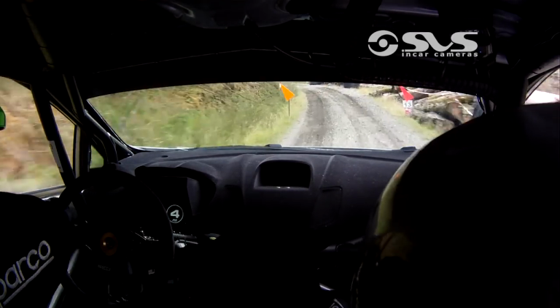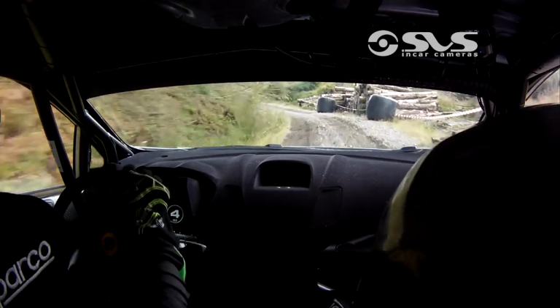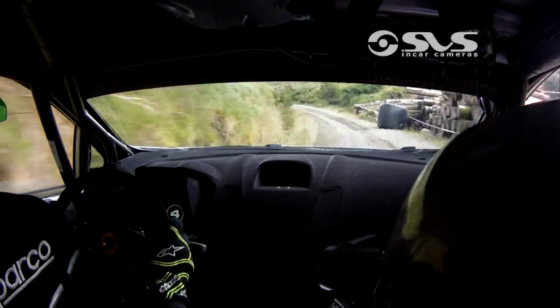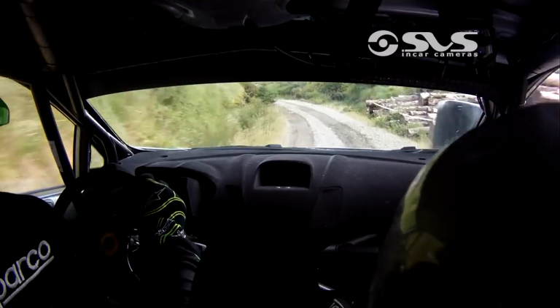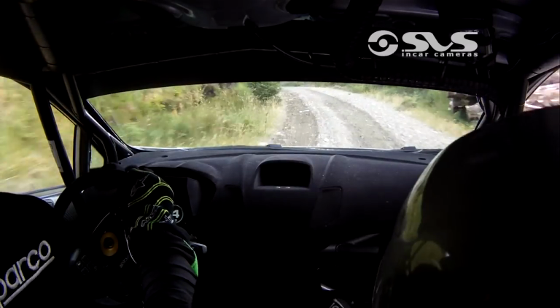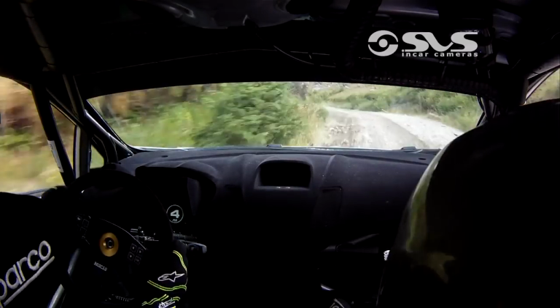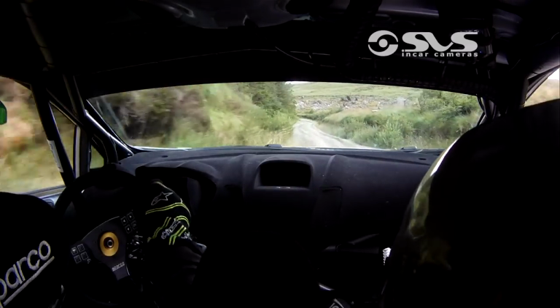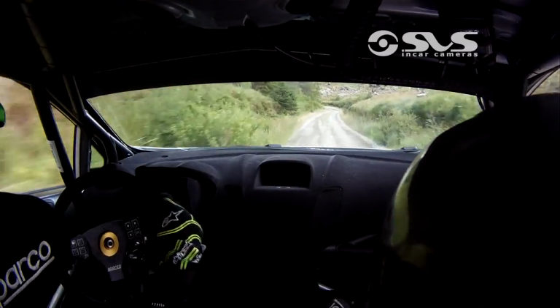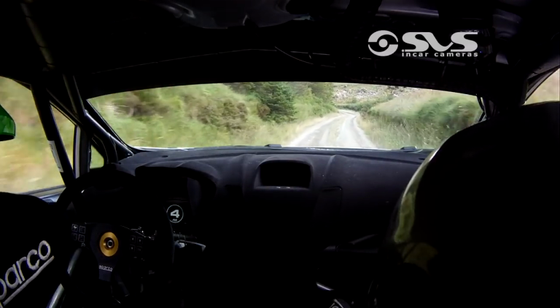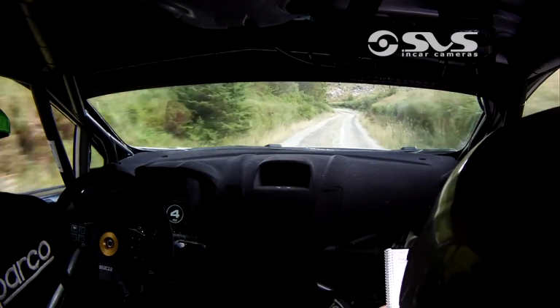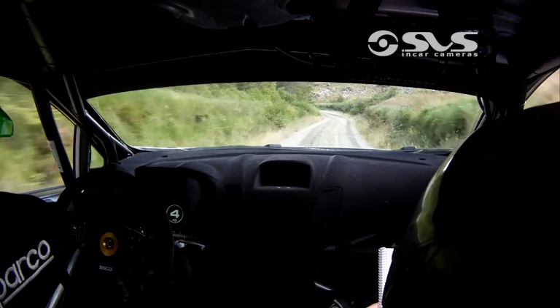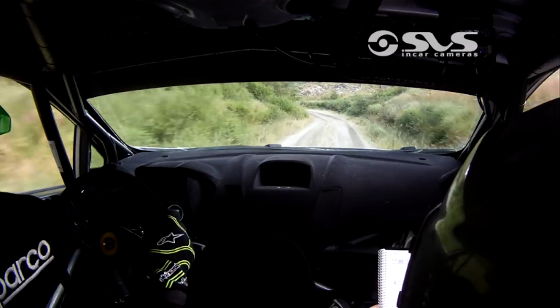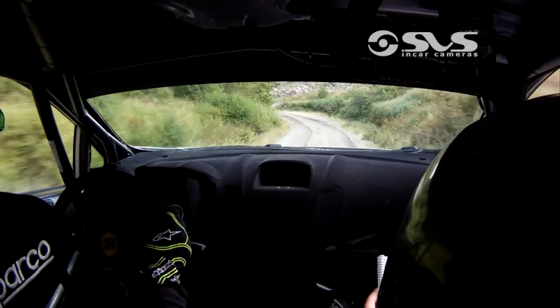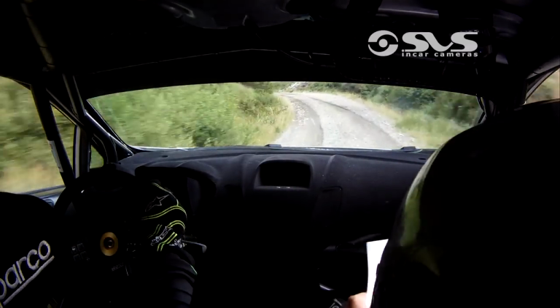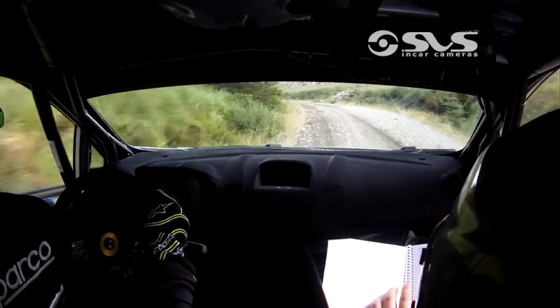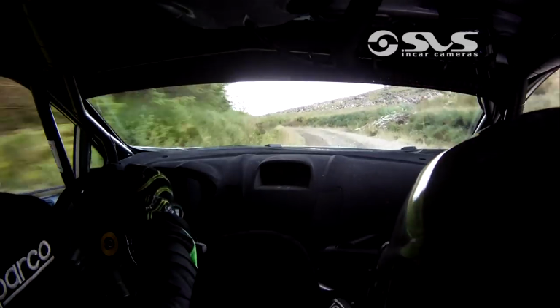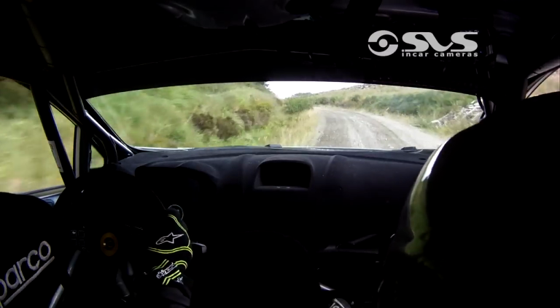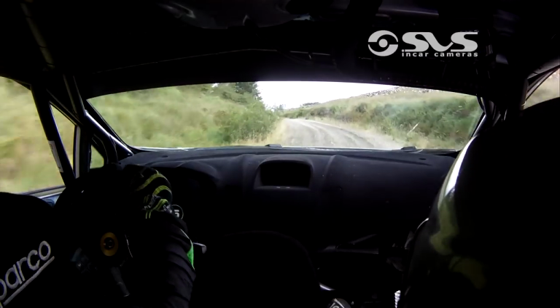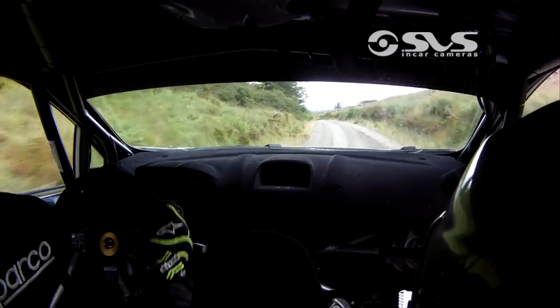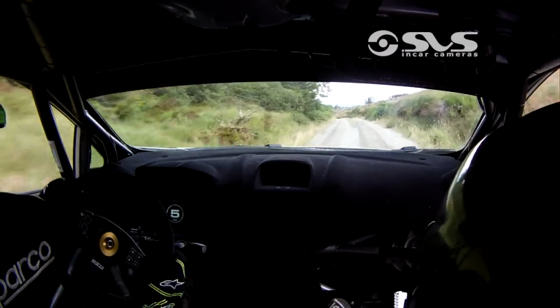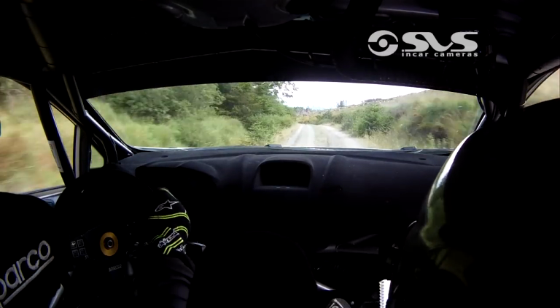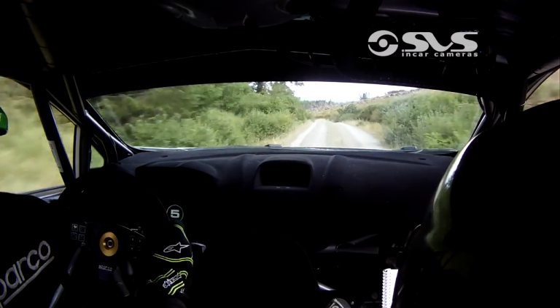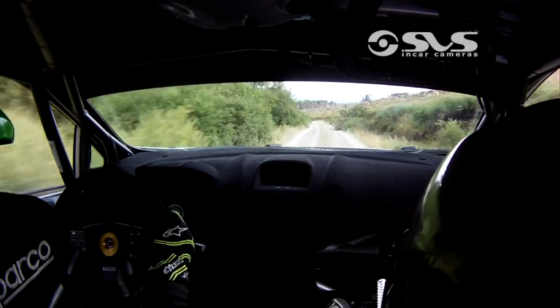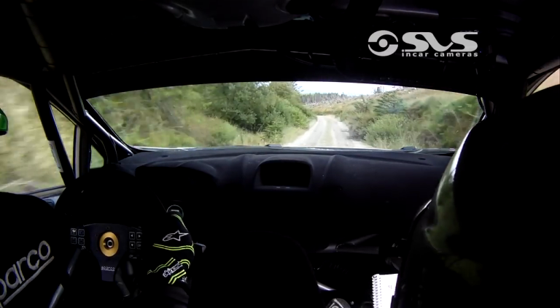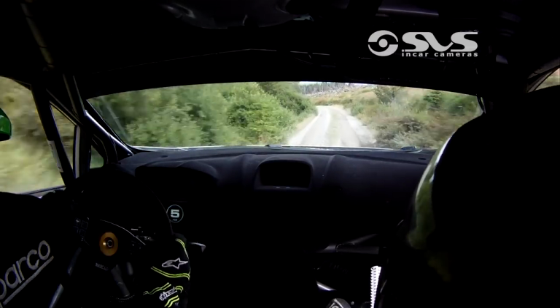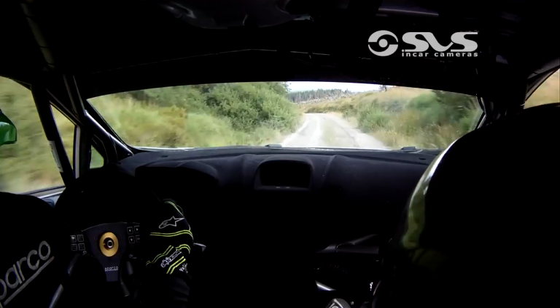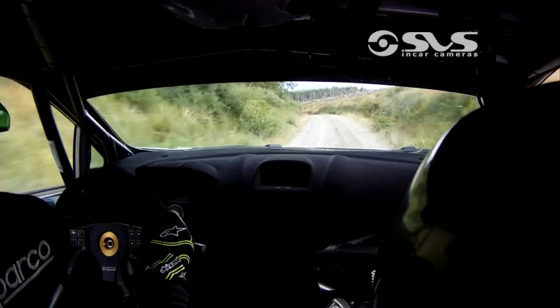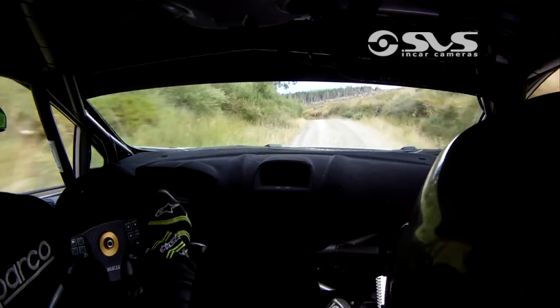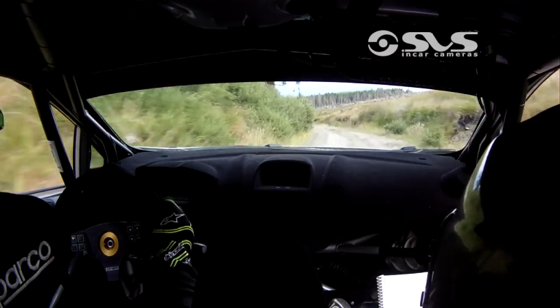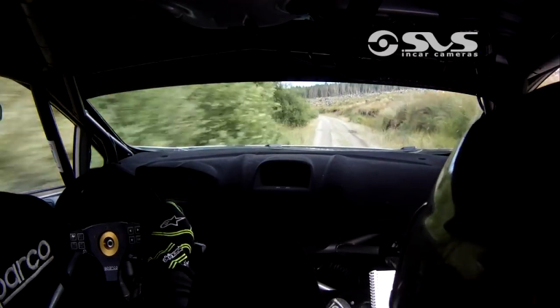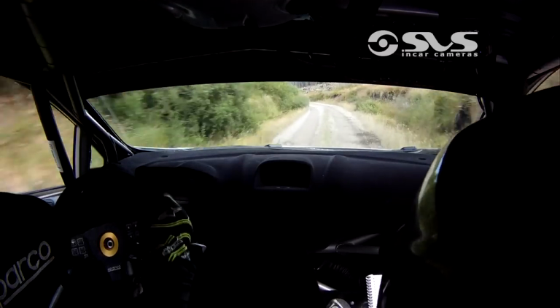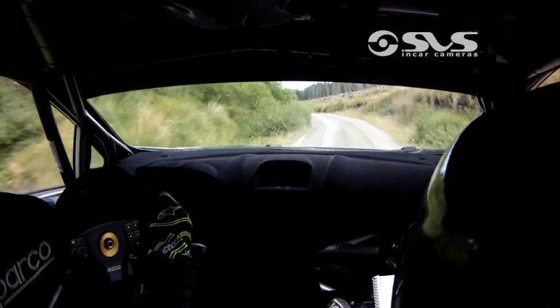Long, fast 4 left, in. Repeat: 80, long, fast 4 left, in. And flat crest. 80, 5 left over crest, keep on it. And flat 6 left. 200, down the middle. Halfway there now.